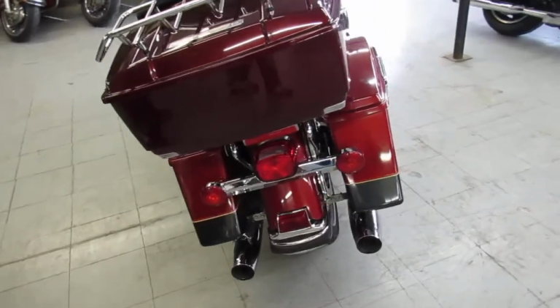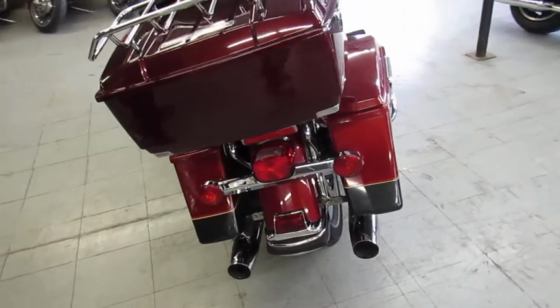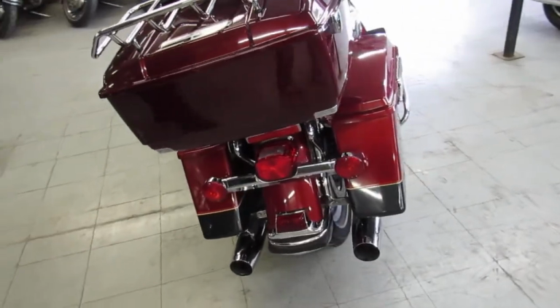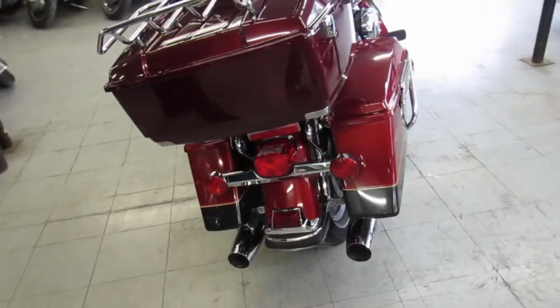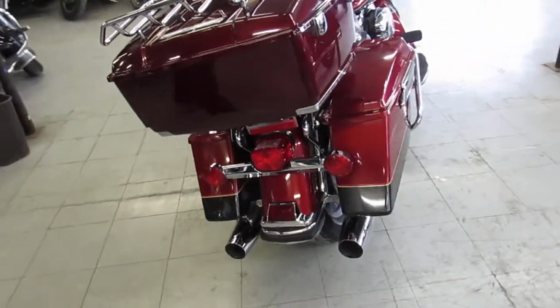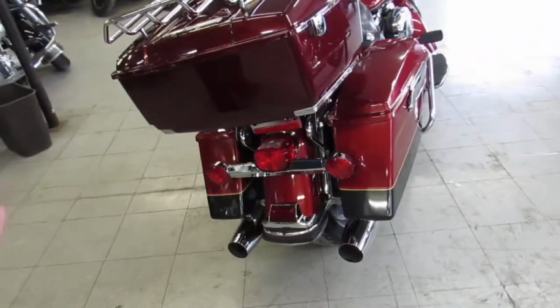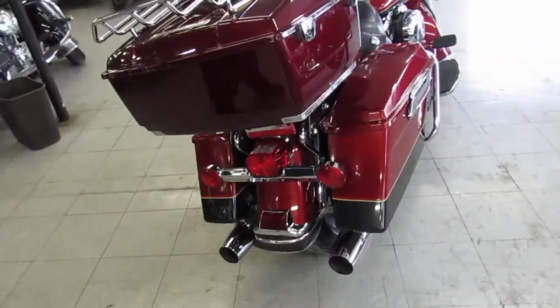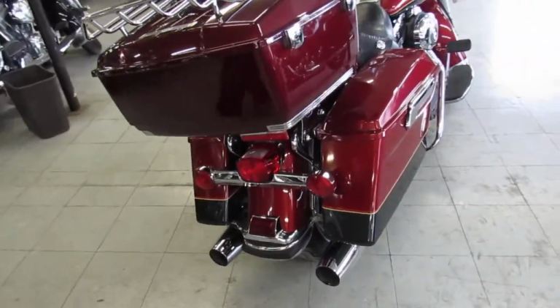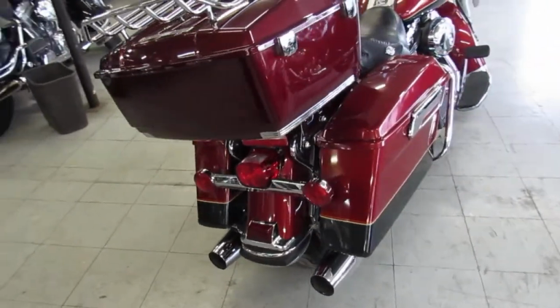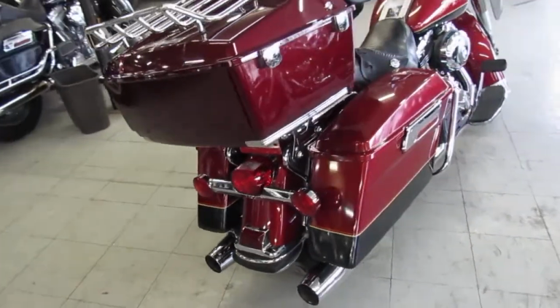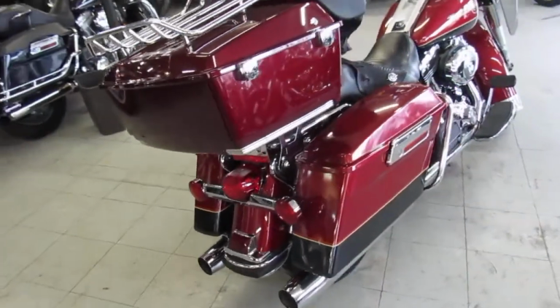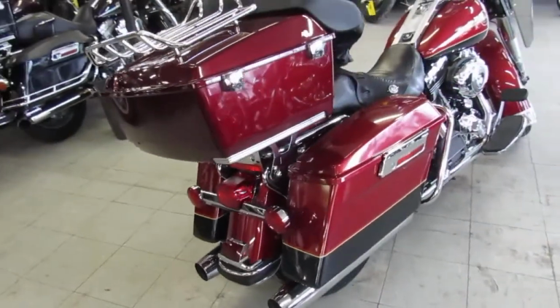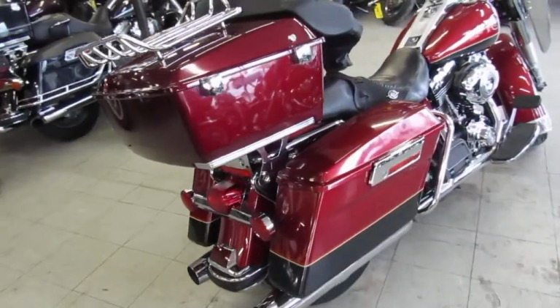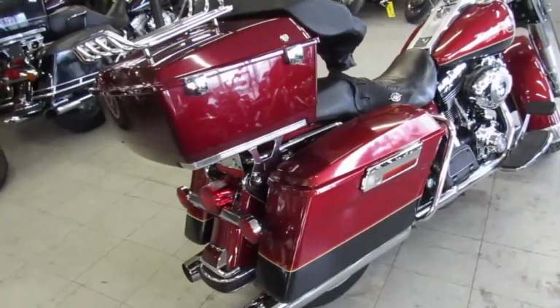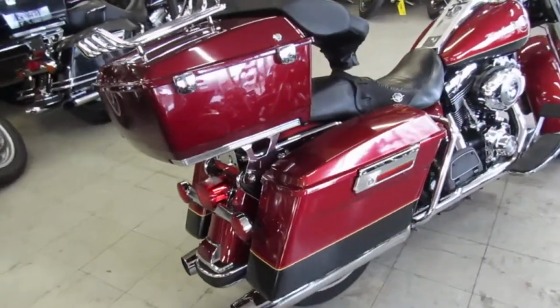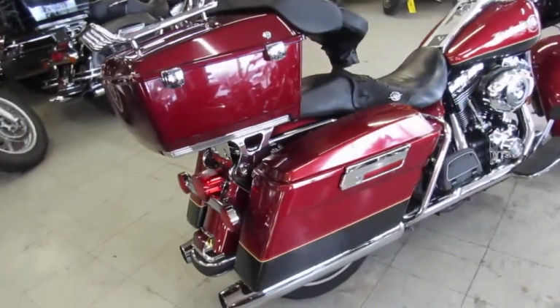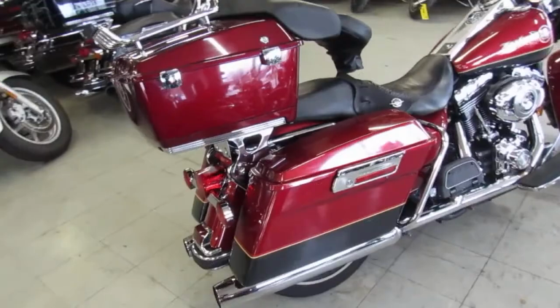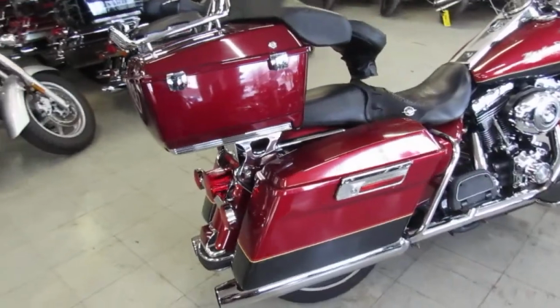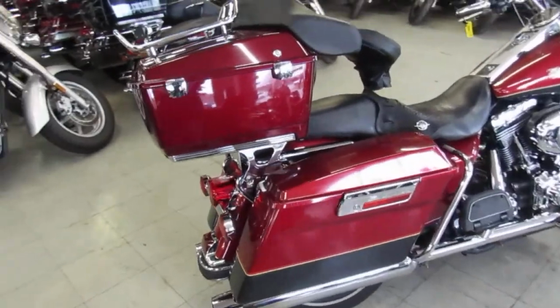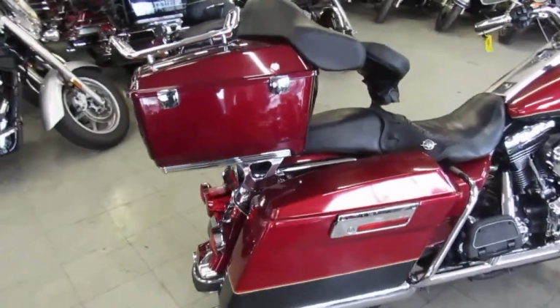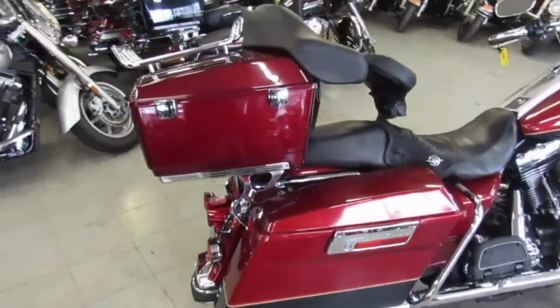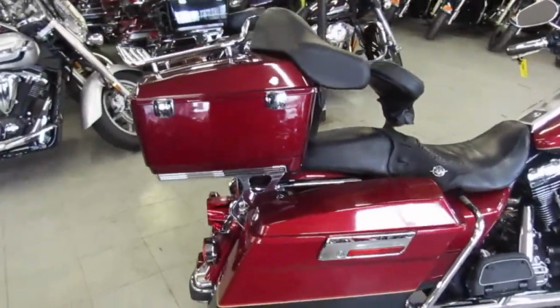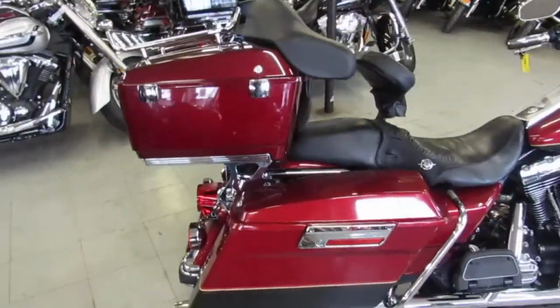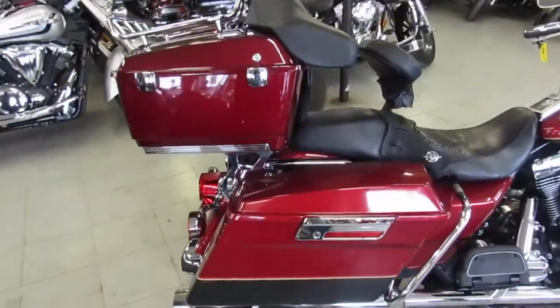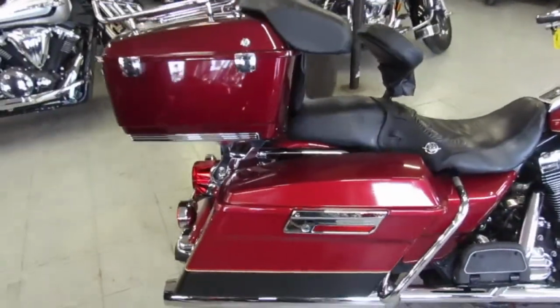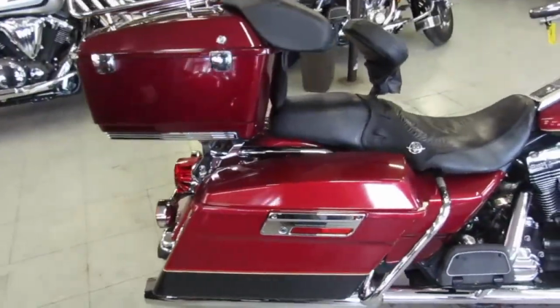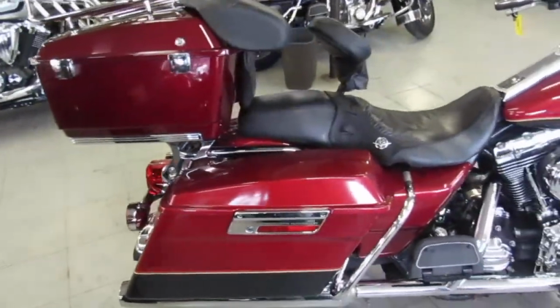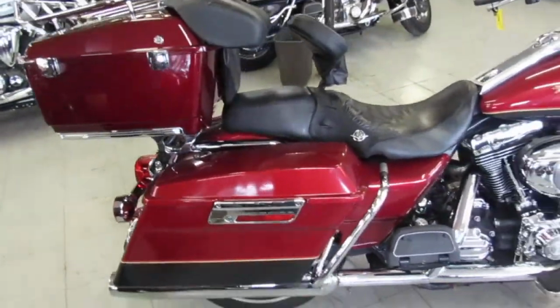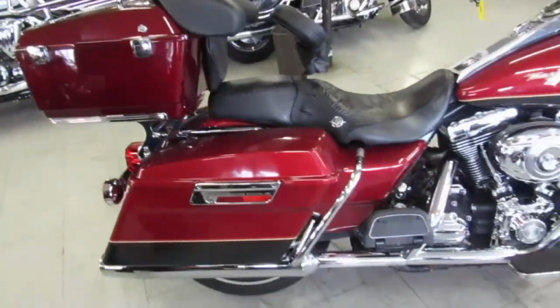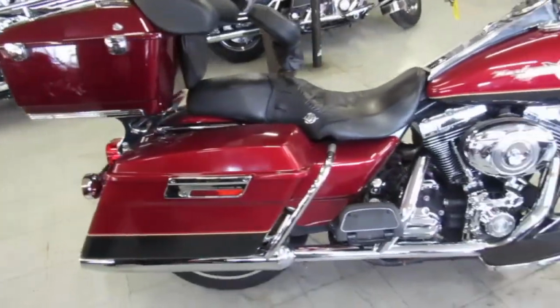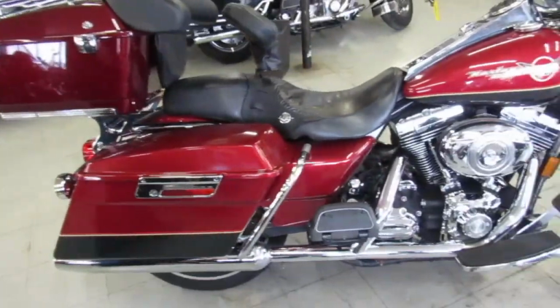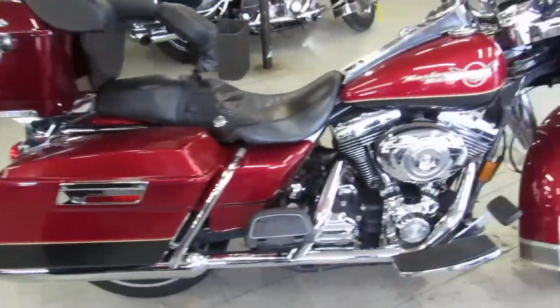This one here is a 2007 Road King for sale — sharp two-tone red and black paint, tons of chrome, comes with a tour pack. Just serviced at the dealership and ready for the road, guys.